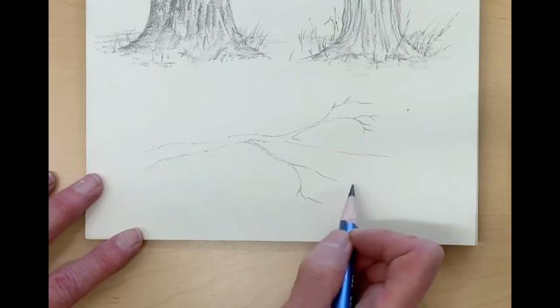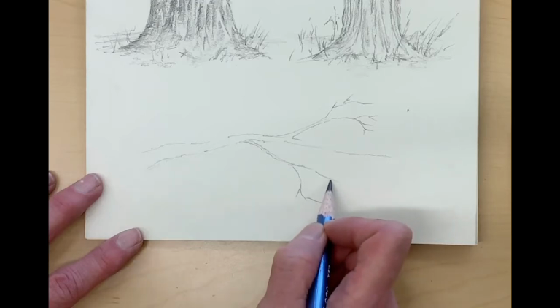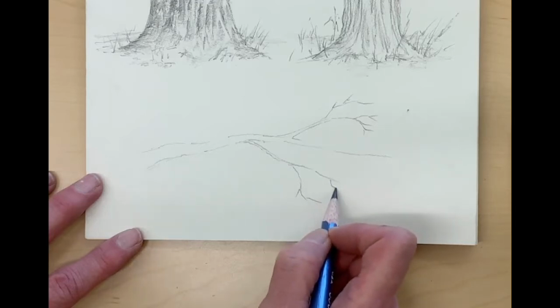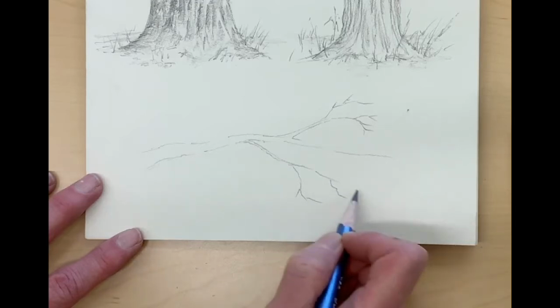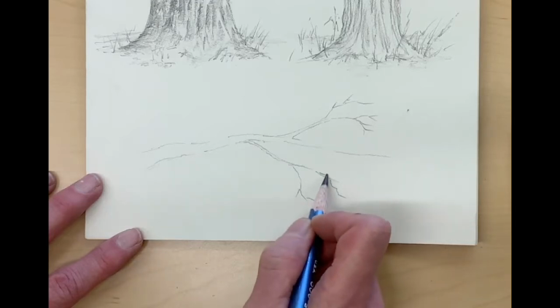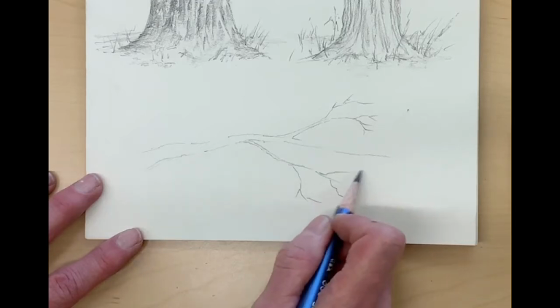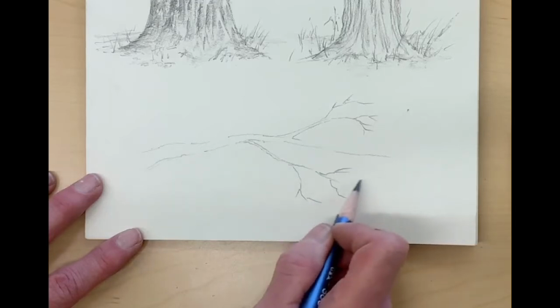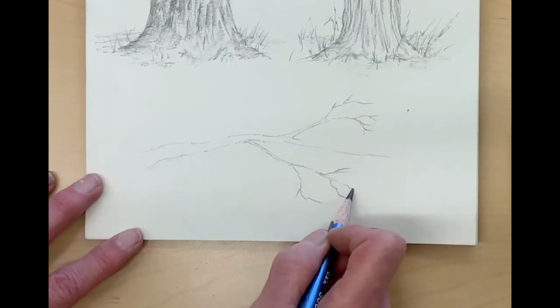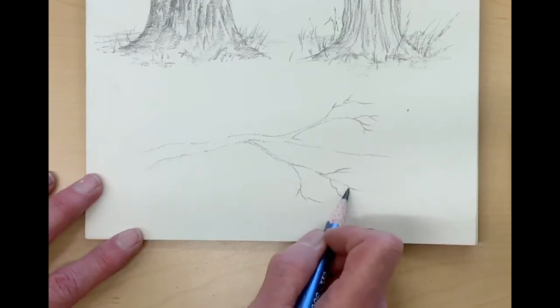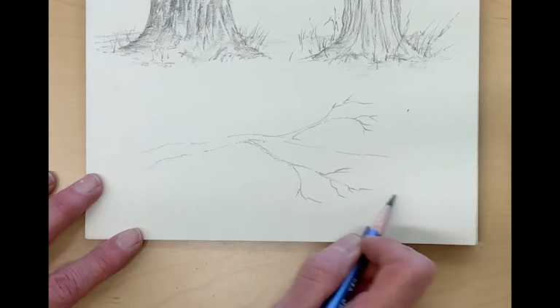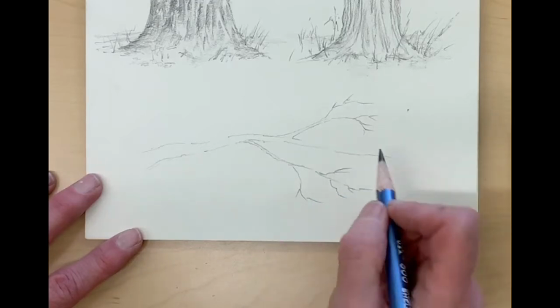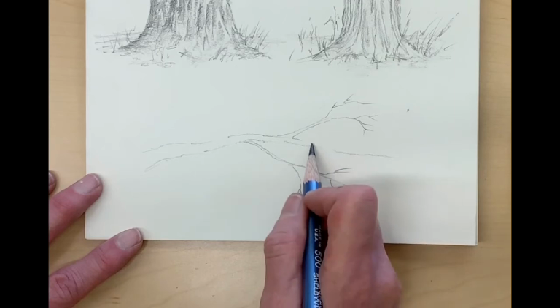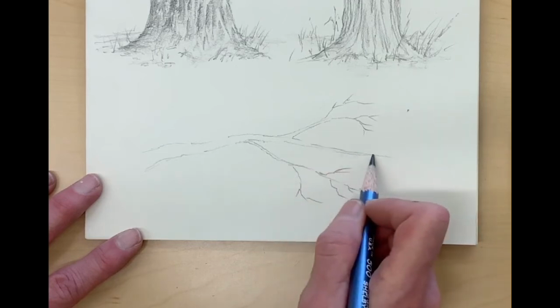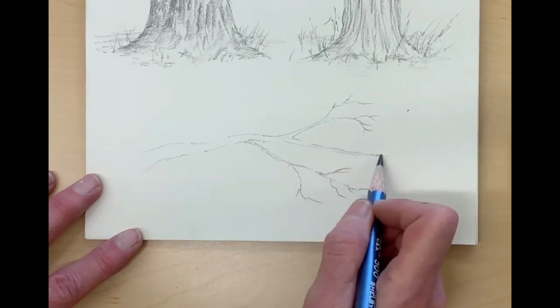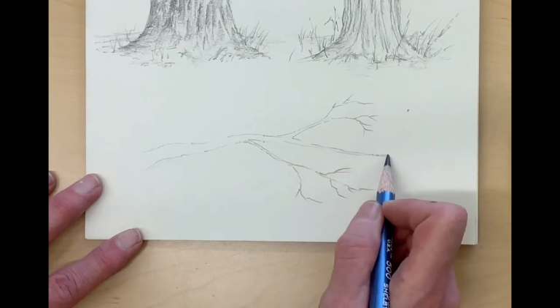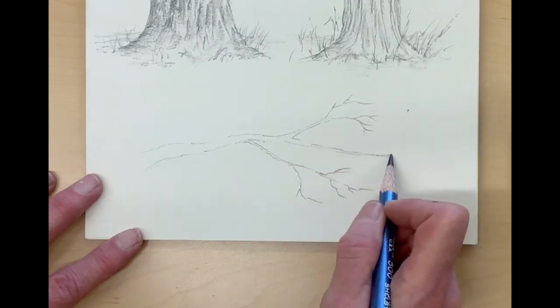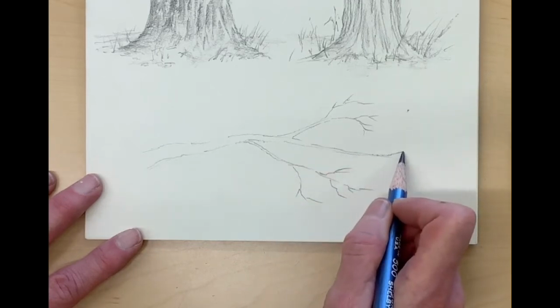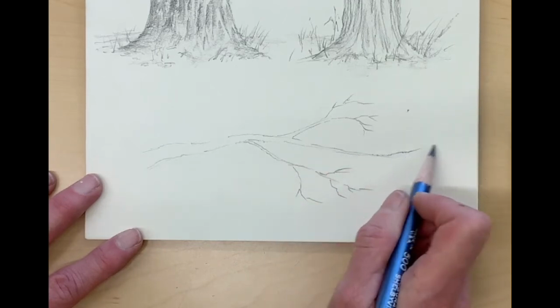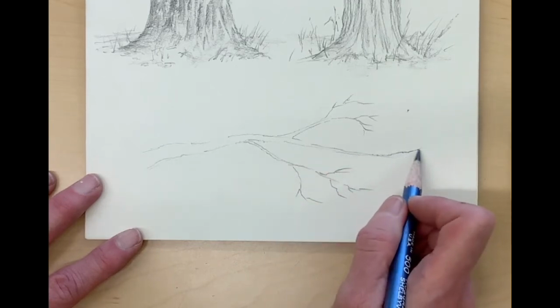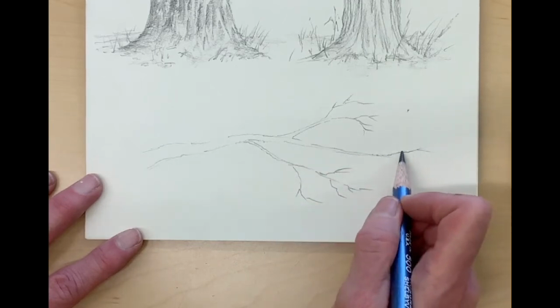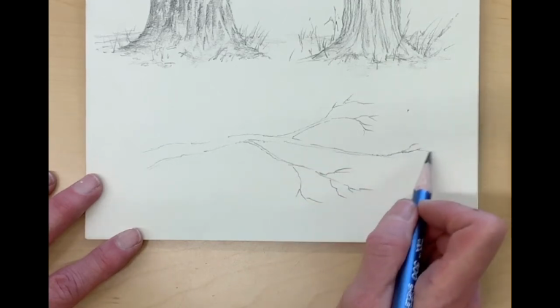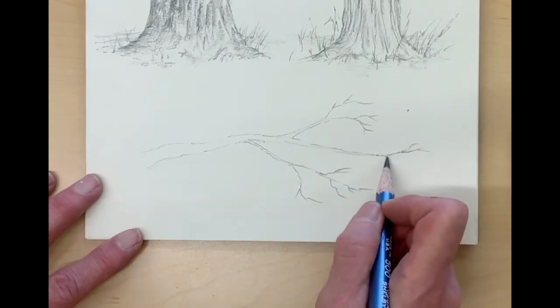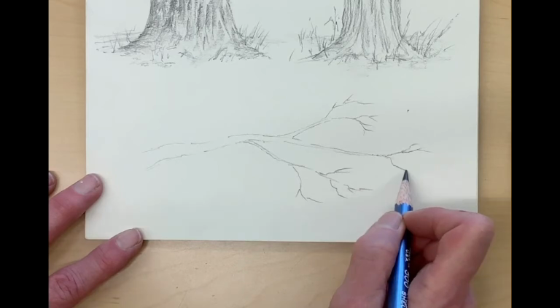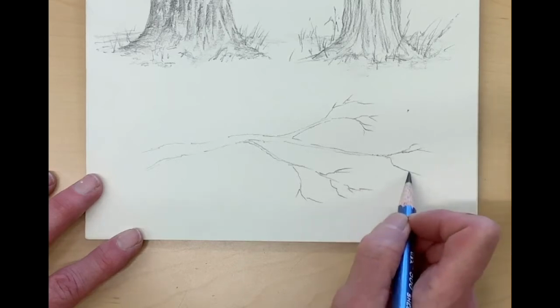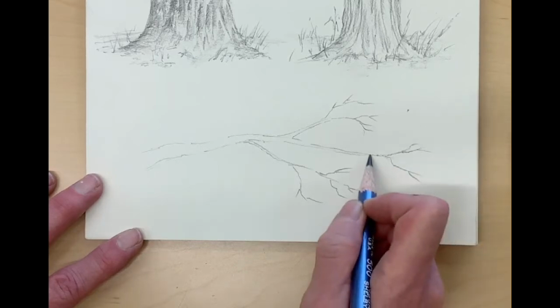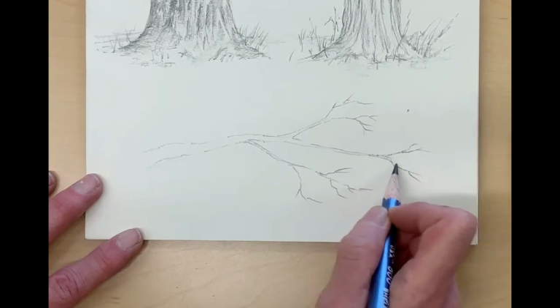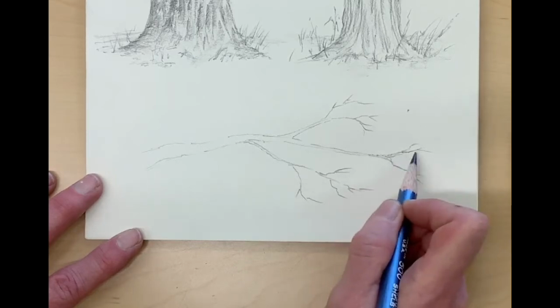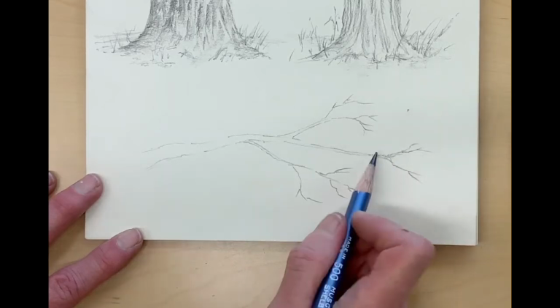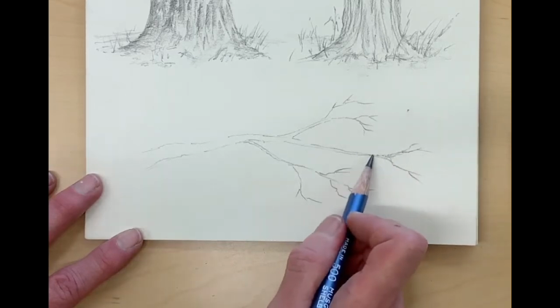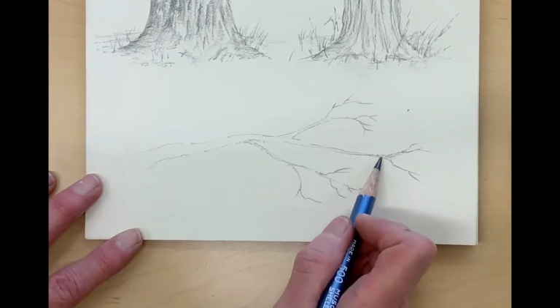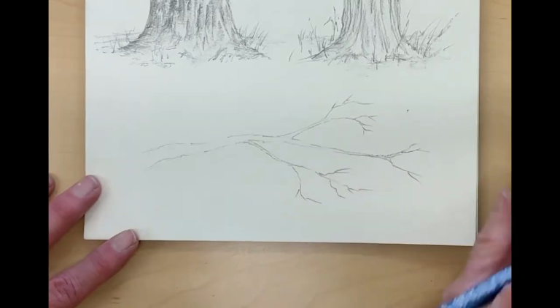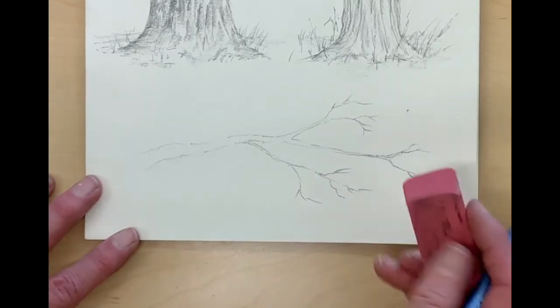Concentrate on adding things in a random sort of way so that it looks natural, because as we've talked about, nature is random. Just start with the branches and then we'll put the leaves in in just a minute.